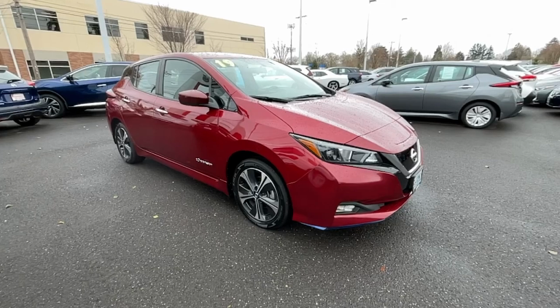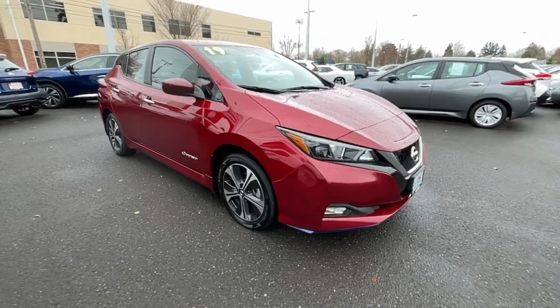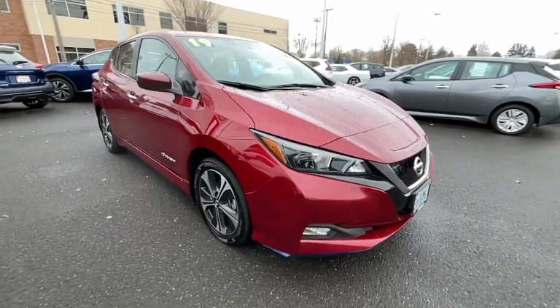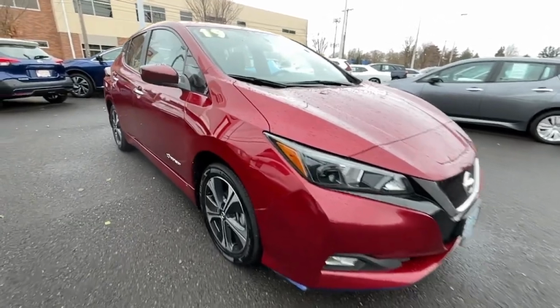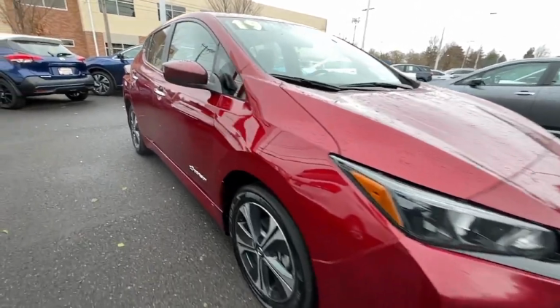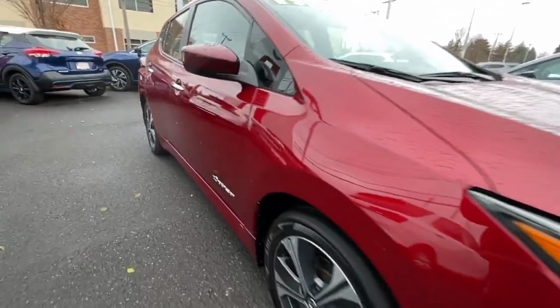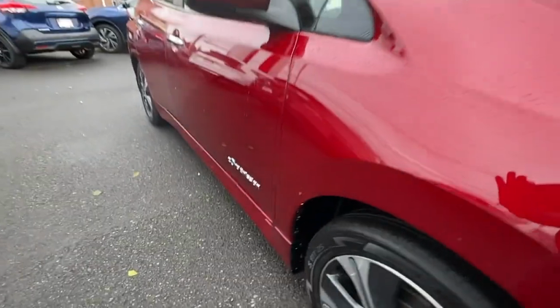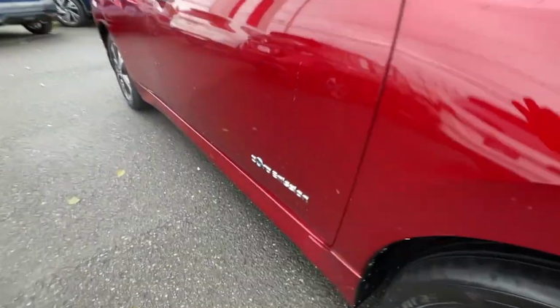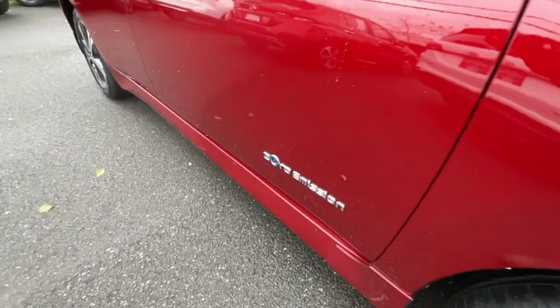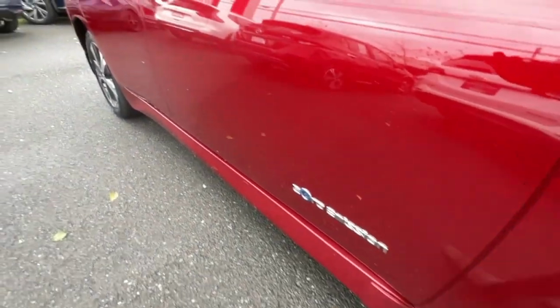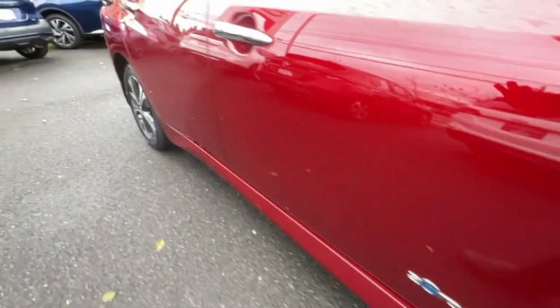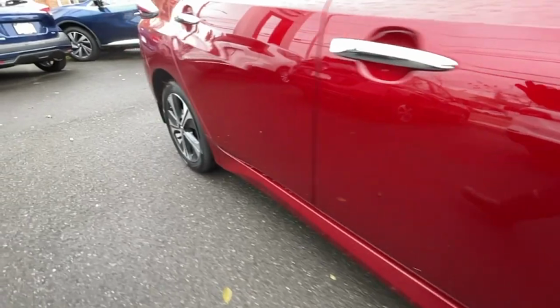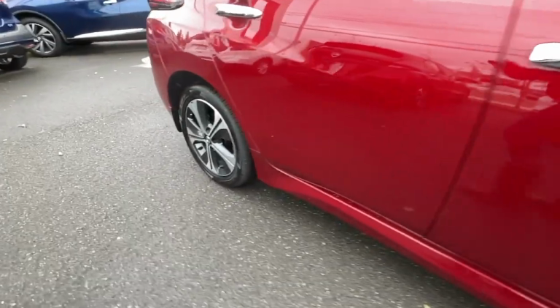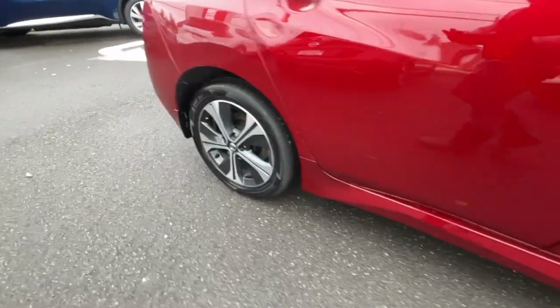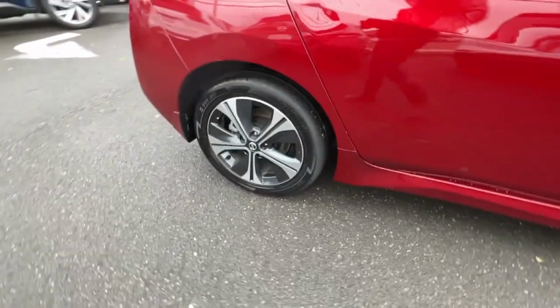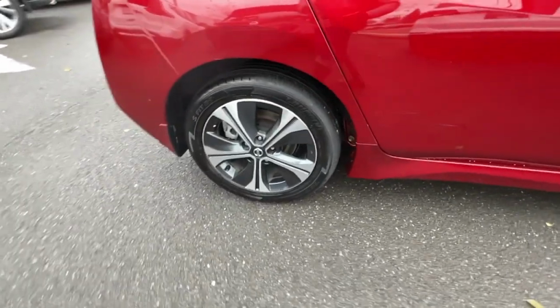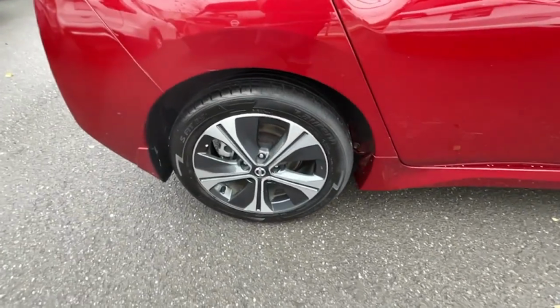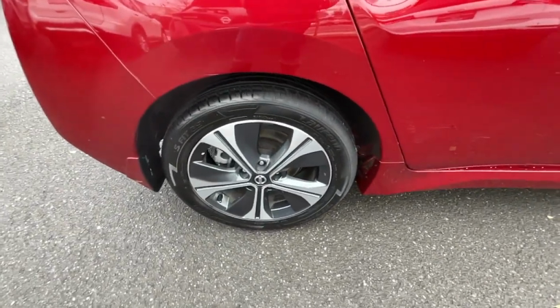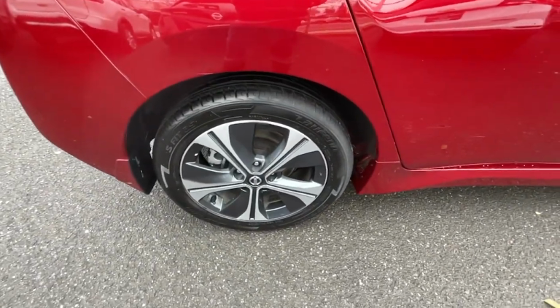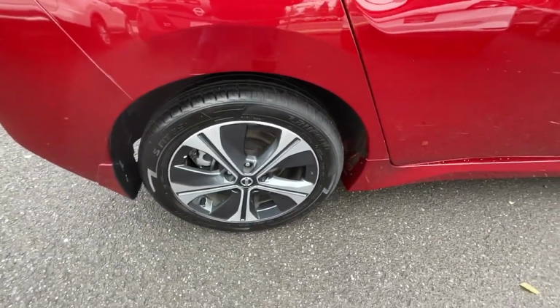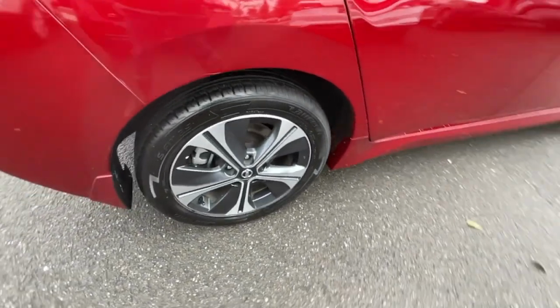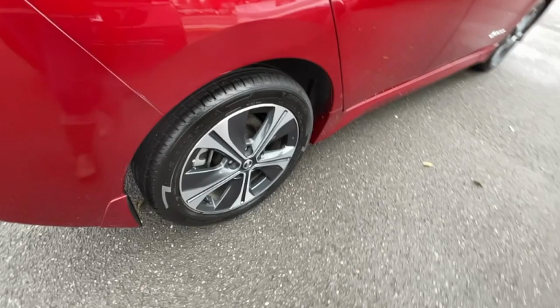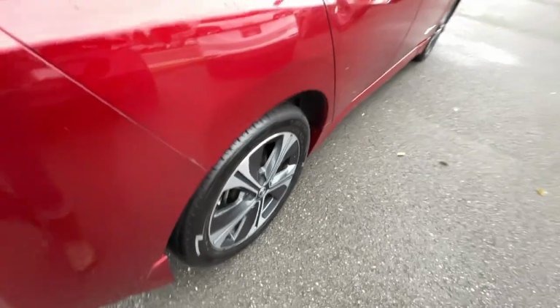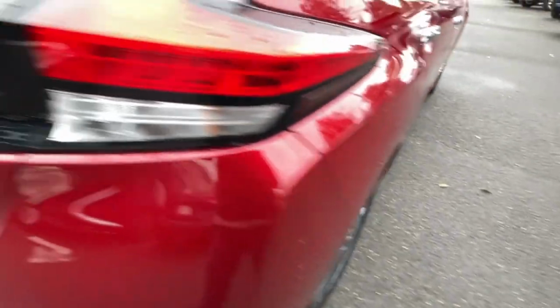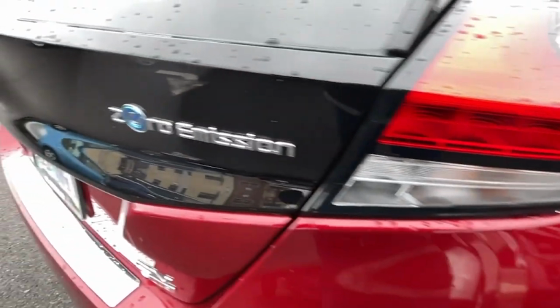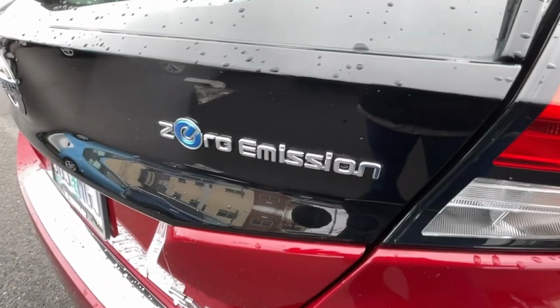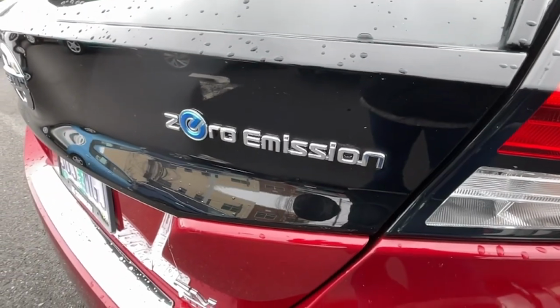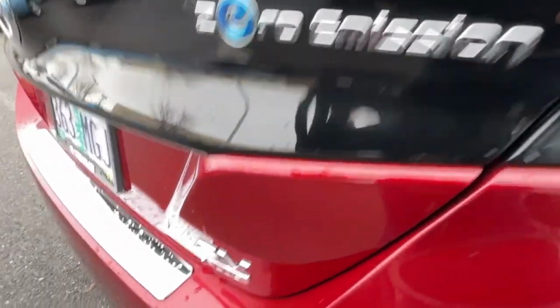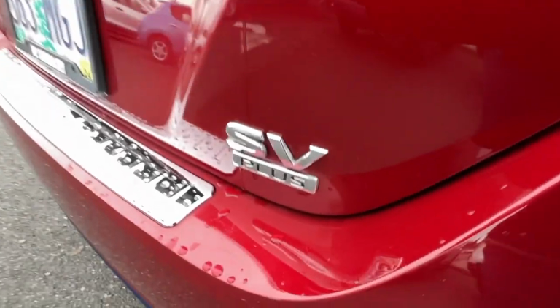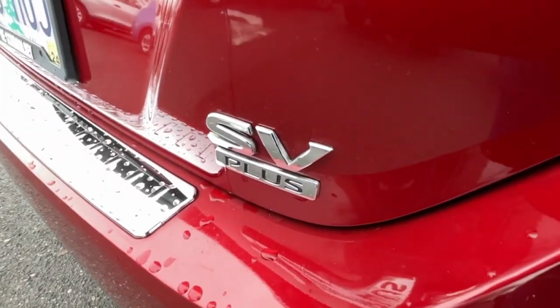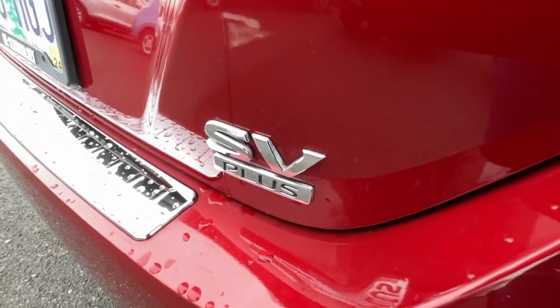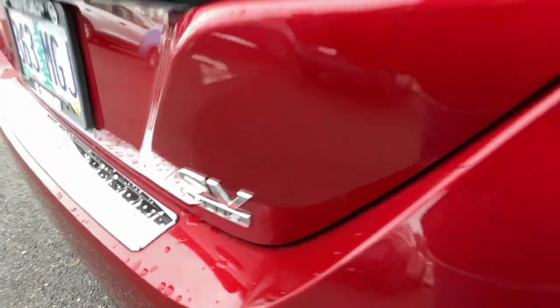This stylish four-door hatchback delivers earth-friendly efficiency, driver-assist safety tech, cutting-edge connectivity, and a roomy interior with plush seating. All you need to do is relax and enjoy the ride. The following are some of this vehicle's highlighted options.